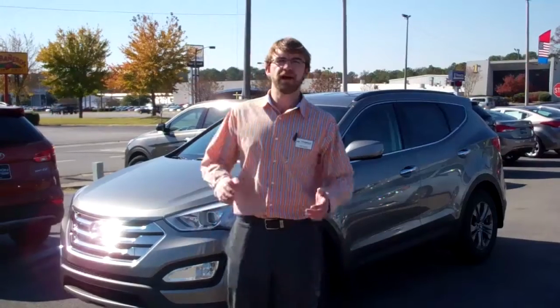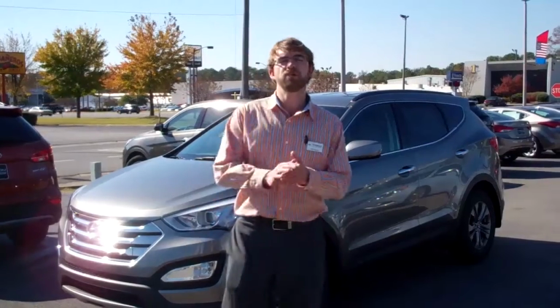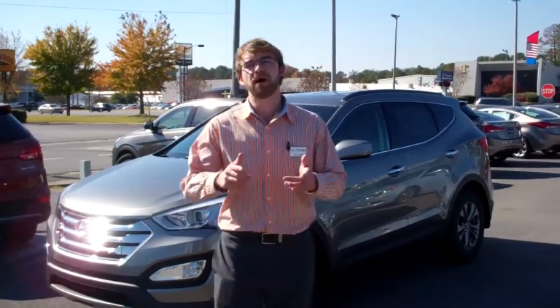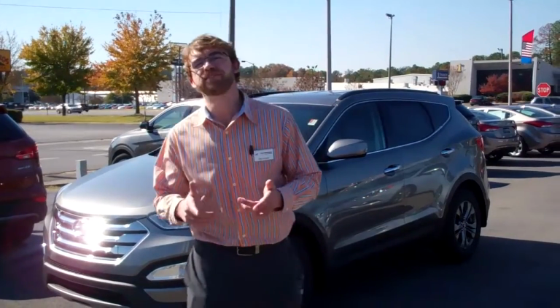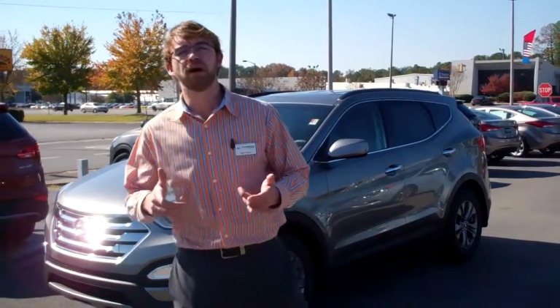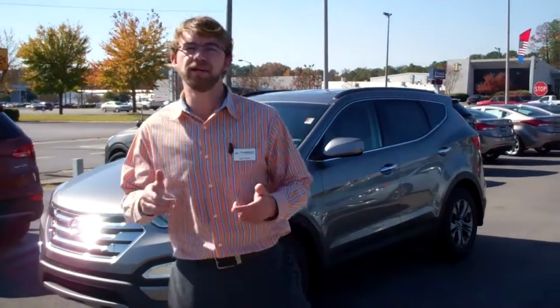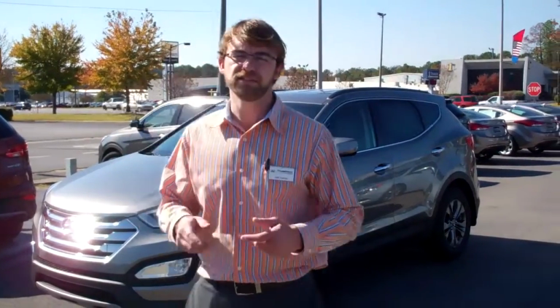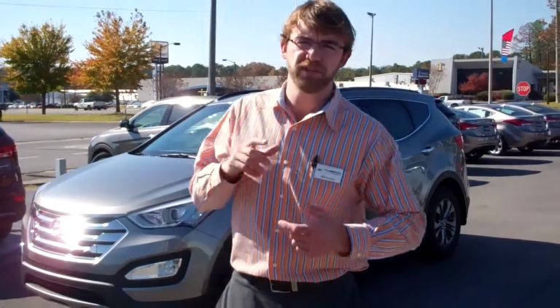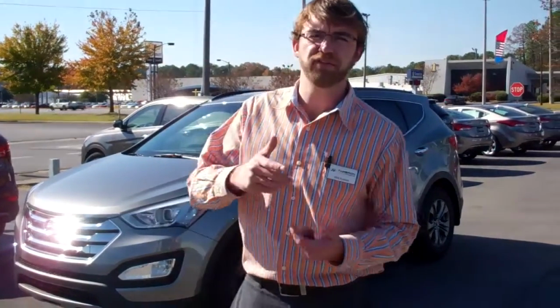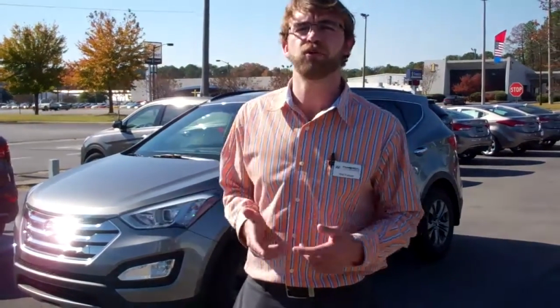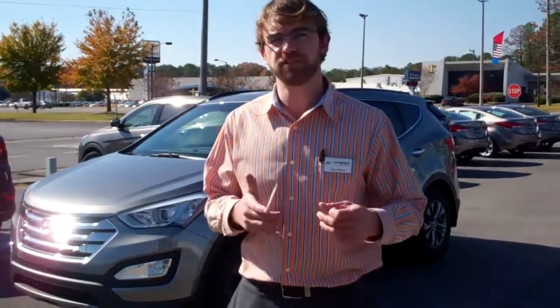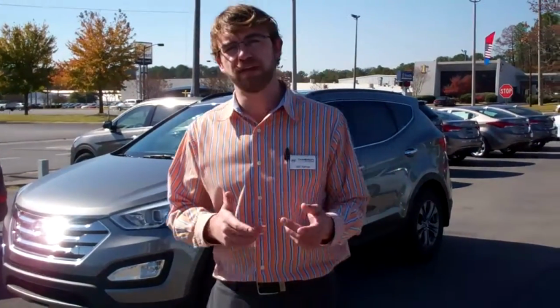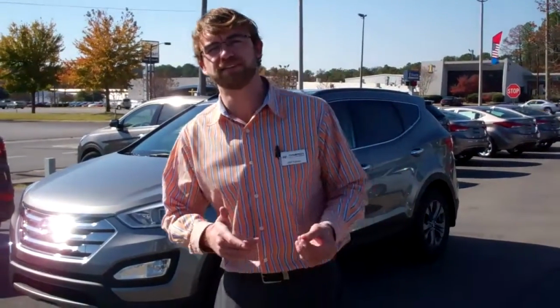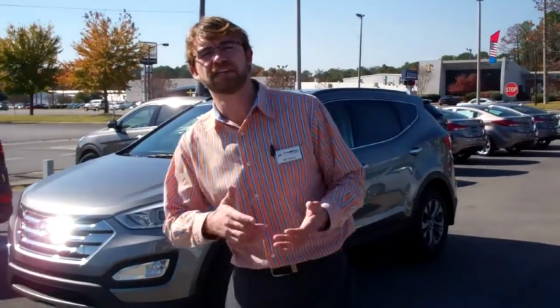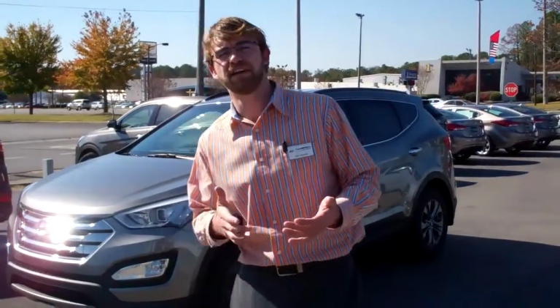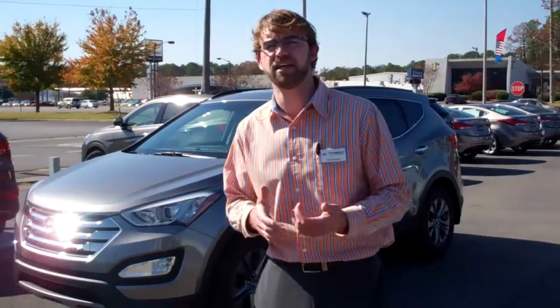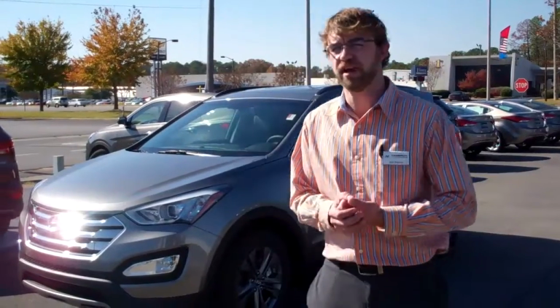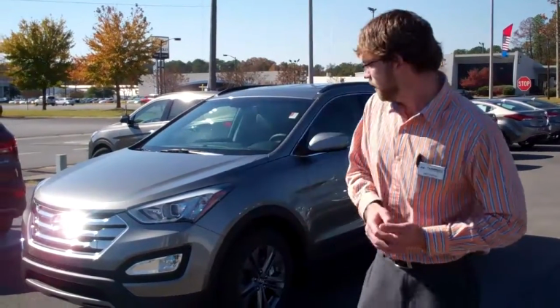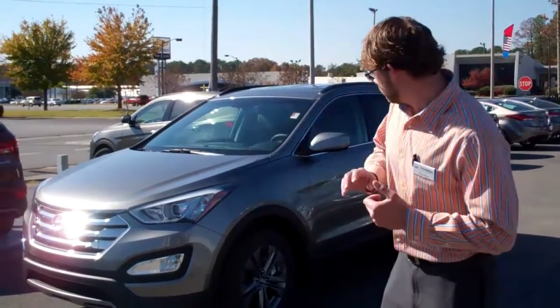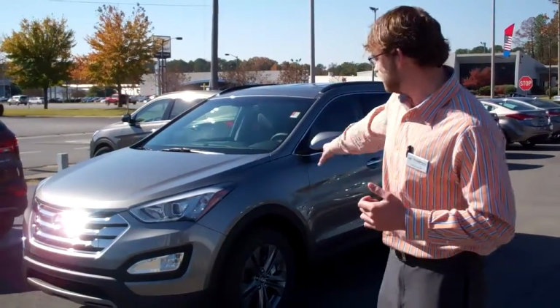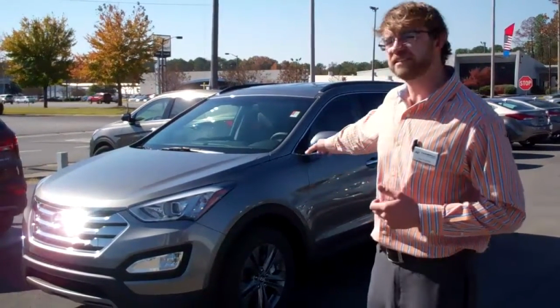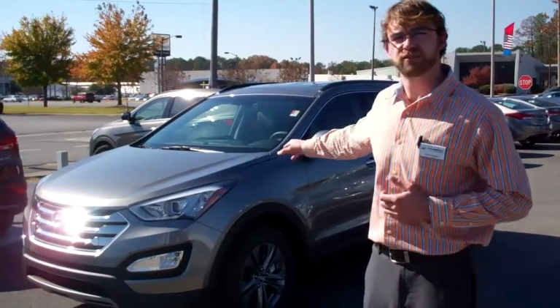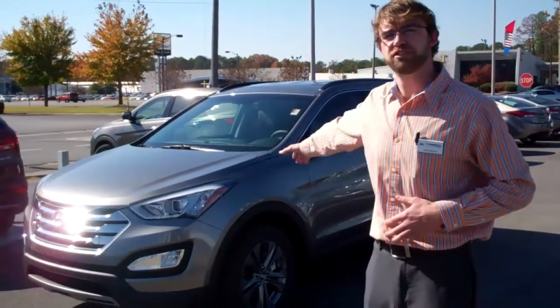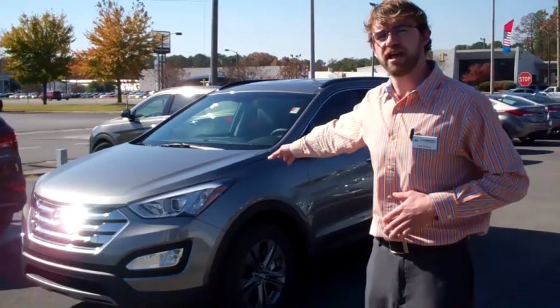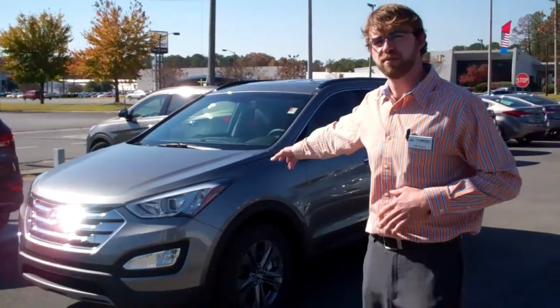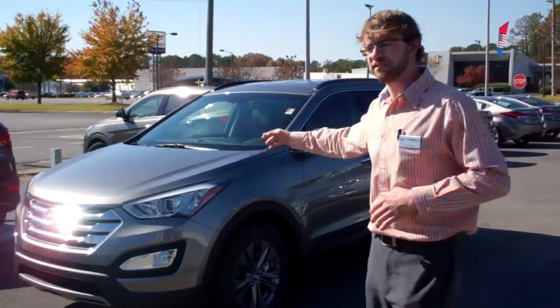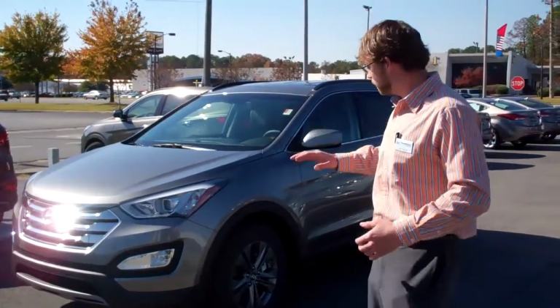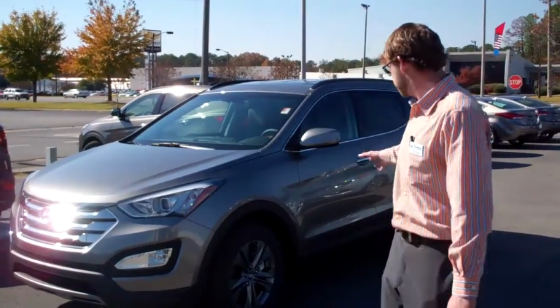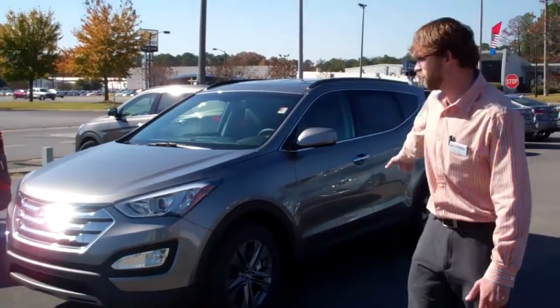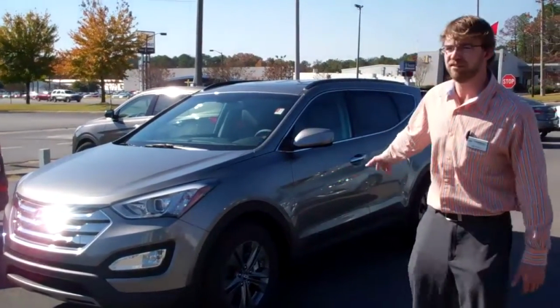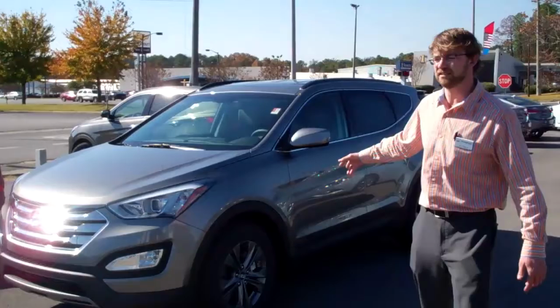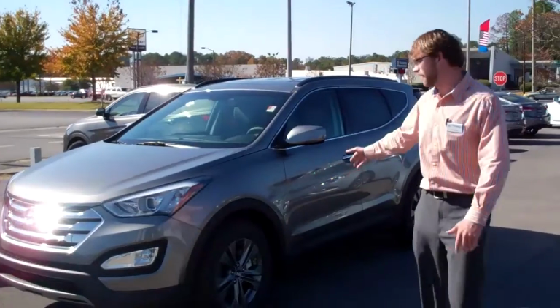Hi Laura, I'm Will Palmer with Tamron Hyundai. Just wanted to thank you for inquiring on the 2013 Hyundai Santa Fe. This is the exact one that you asked about, and I did want to show you that we do have it in stock.